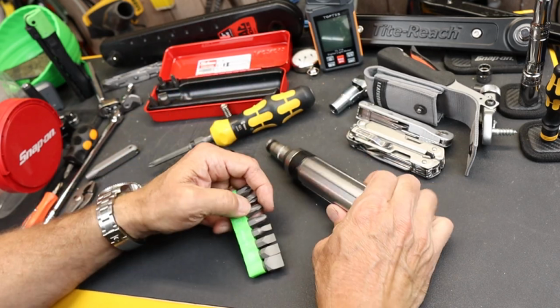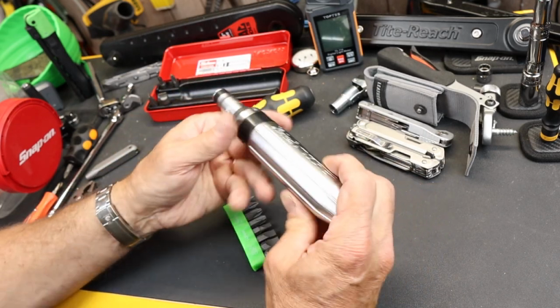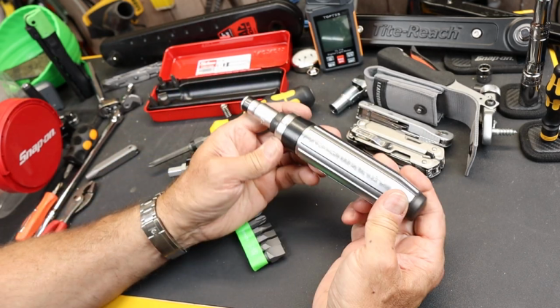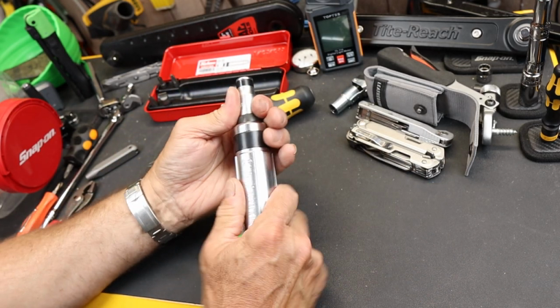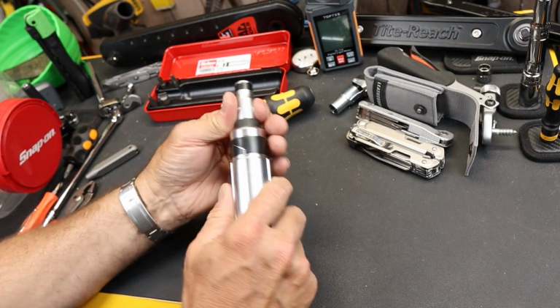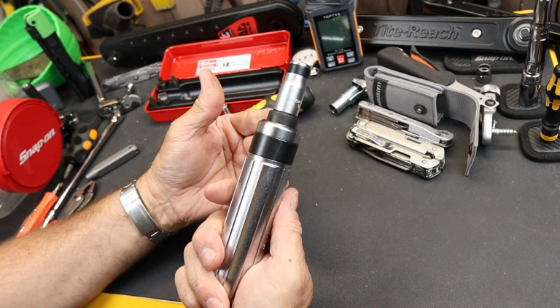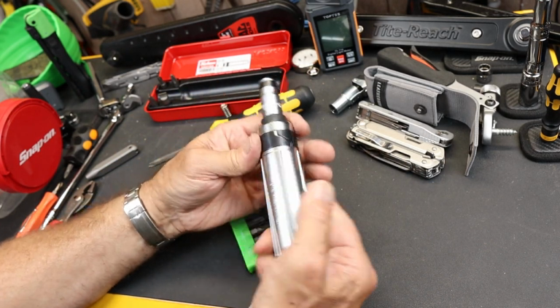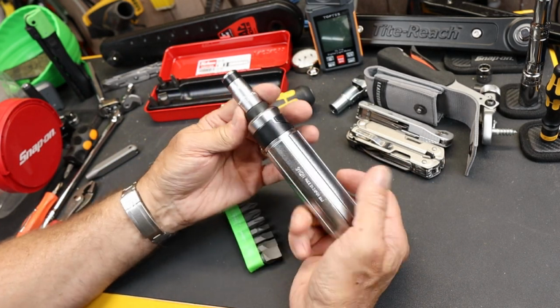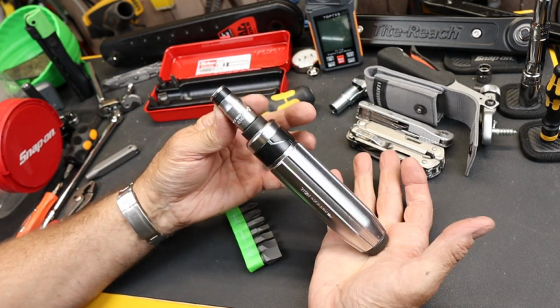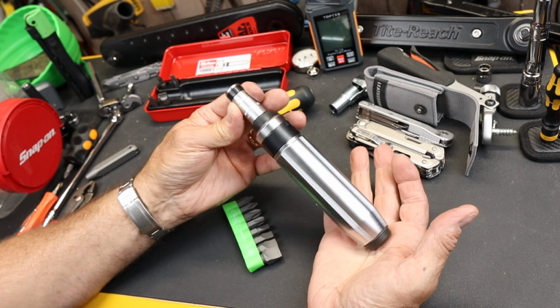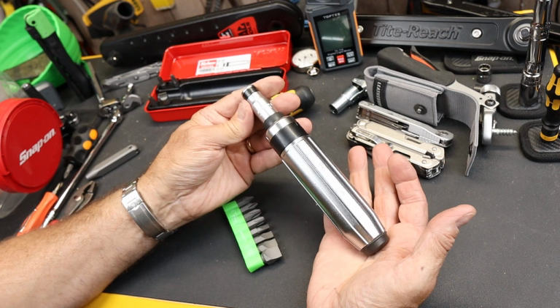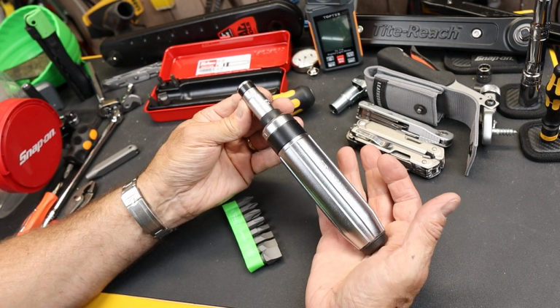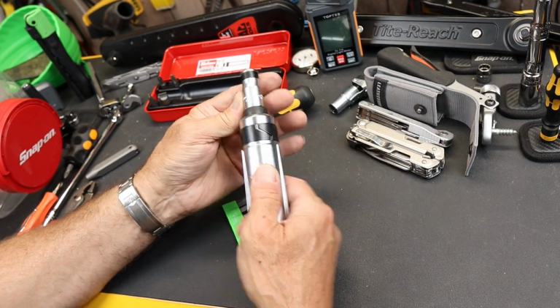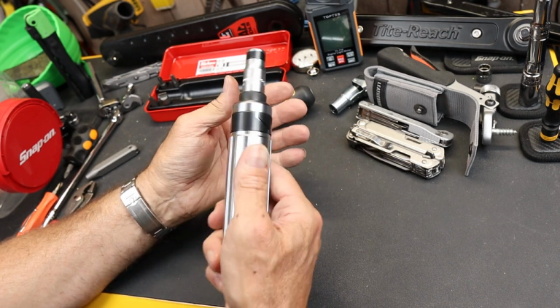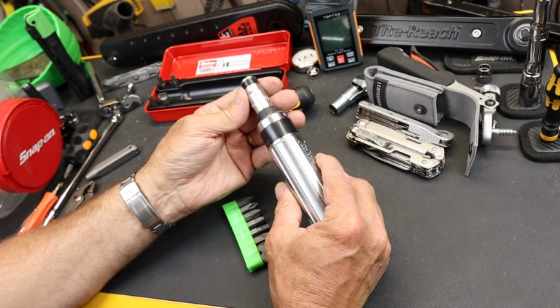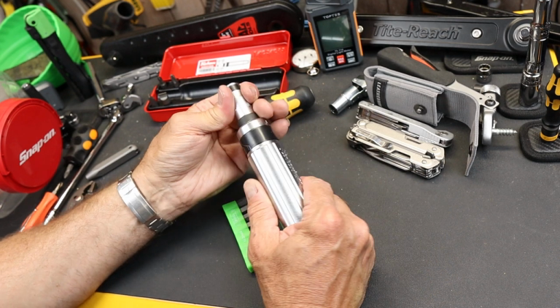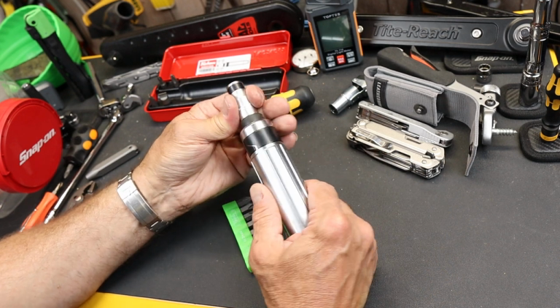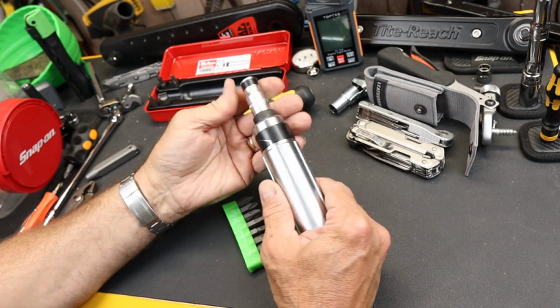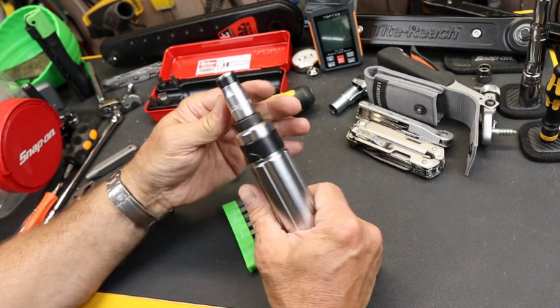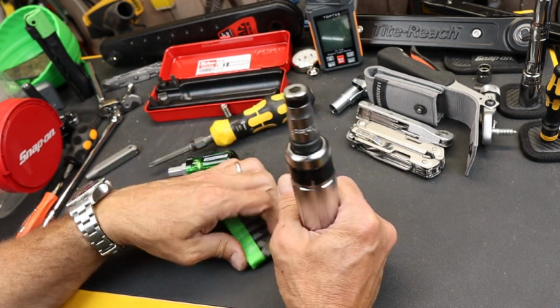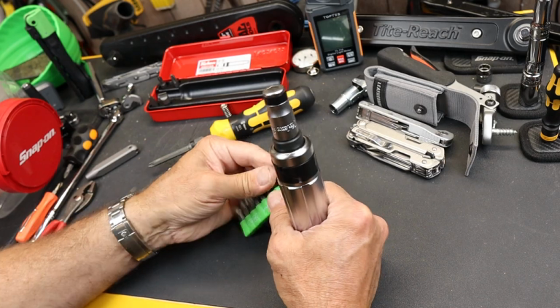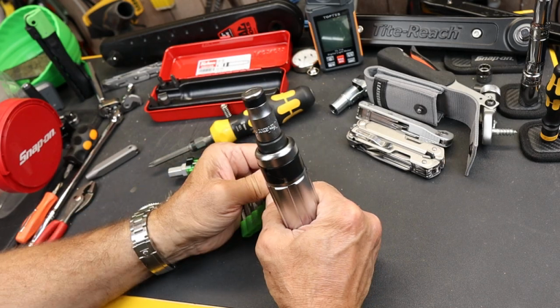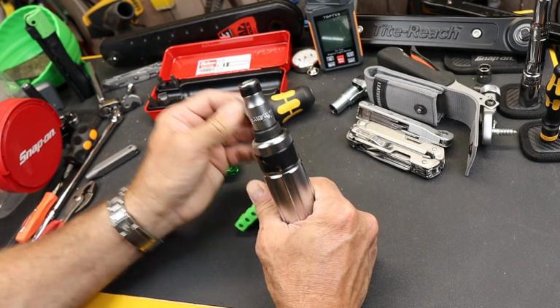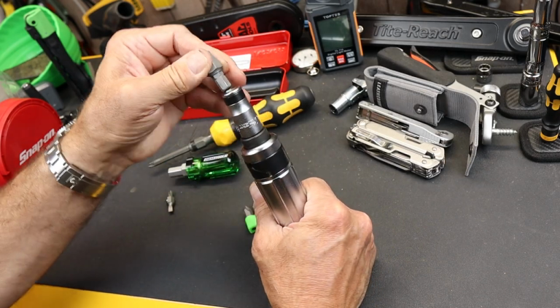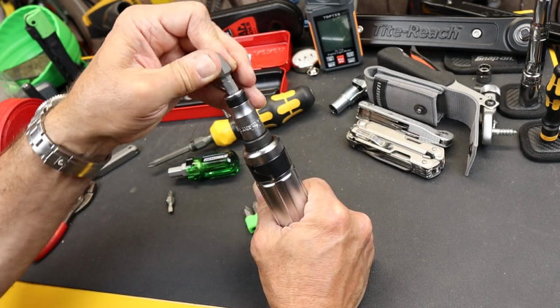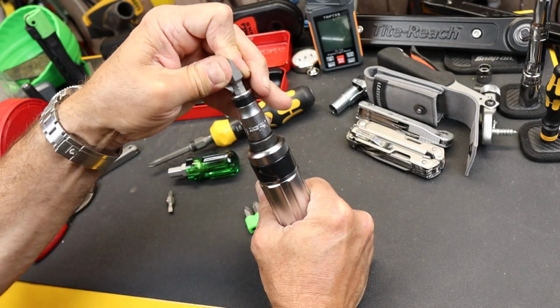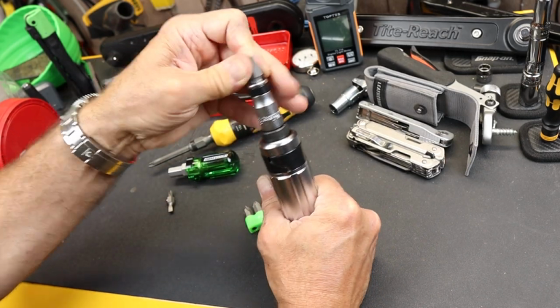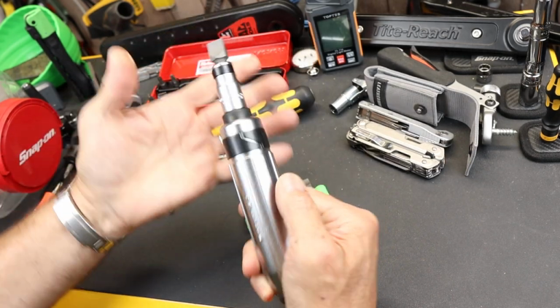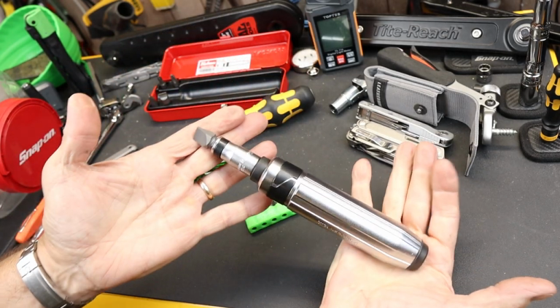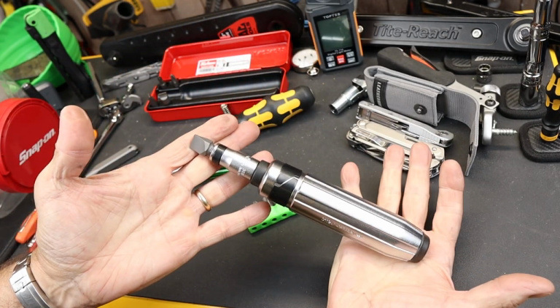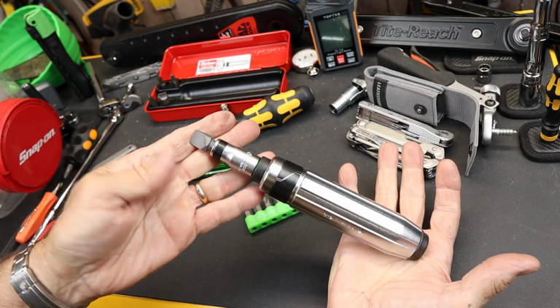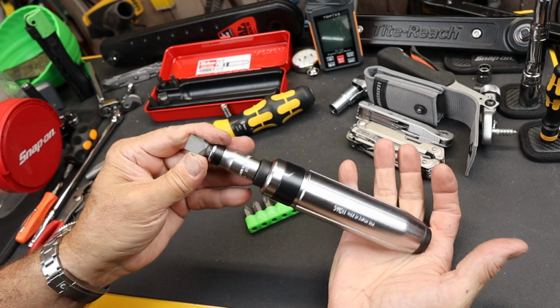The Koken Attack driver so far — I mean it's a heavy screwdriver — kind of reminds me actually of the Metmo in weight, although the Metmo is lighter. But I can easily drop one of these bits in and go to town.